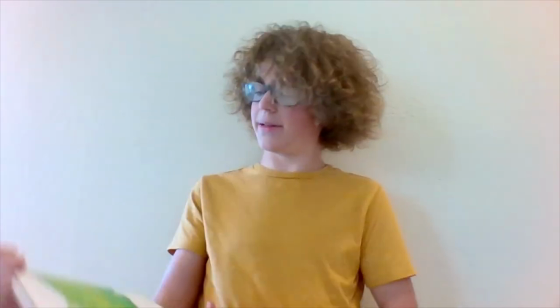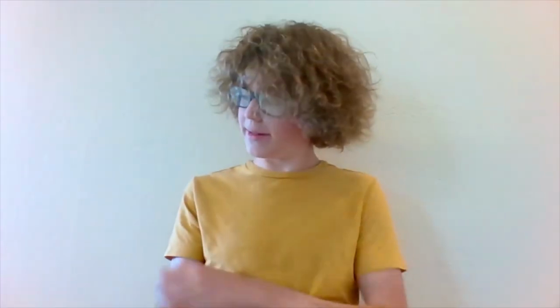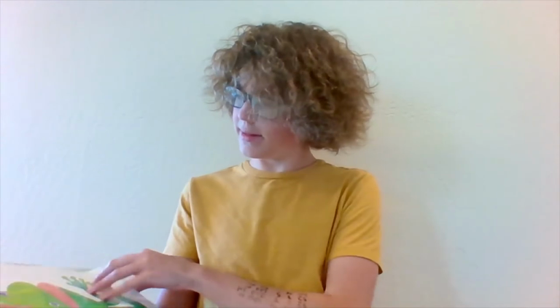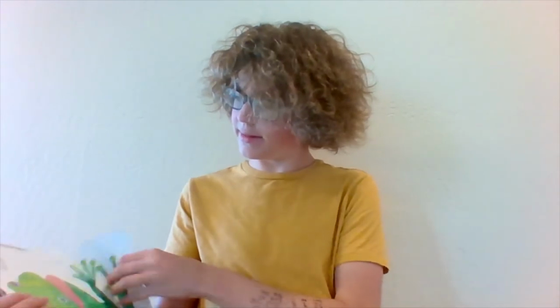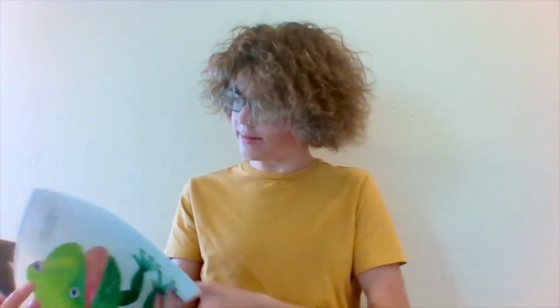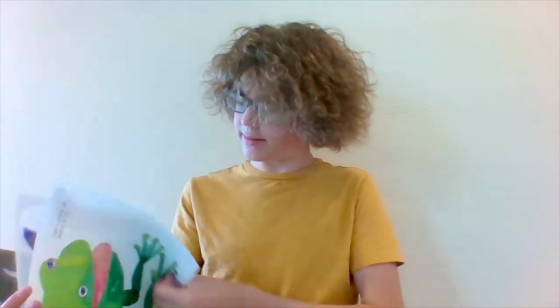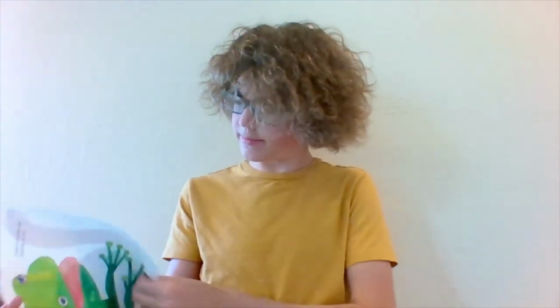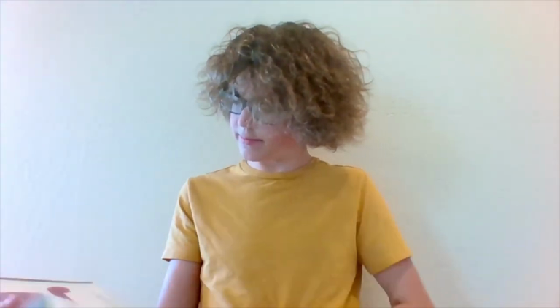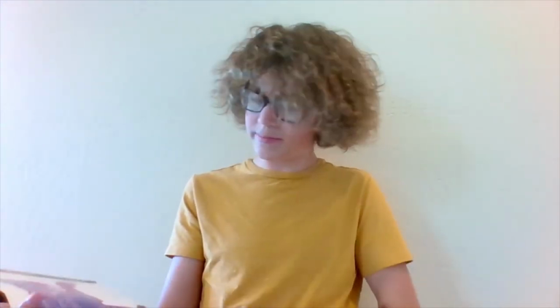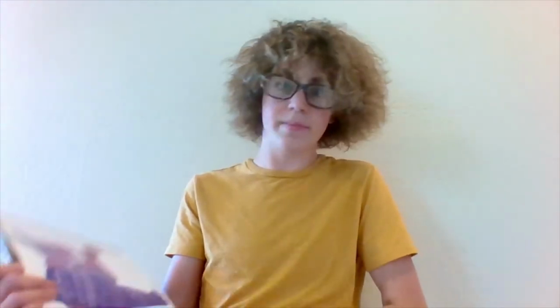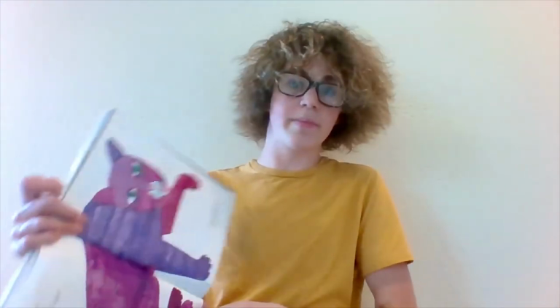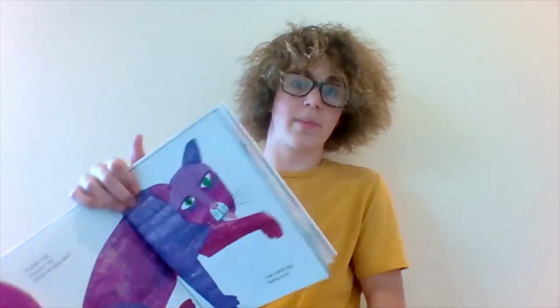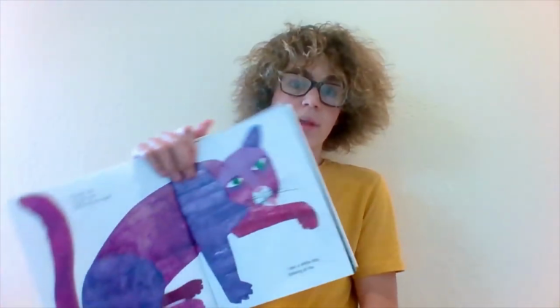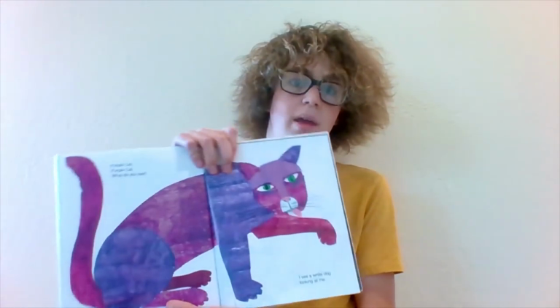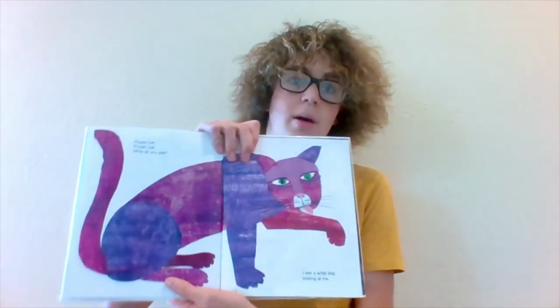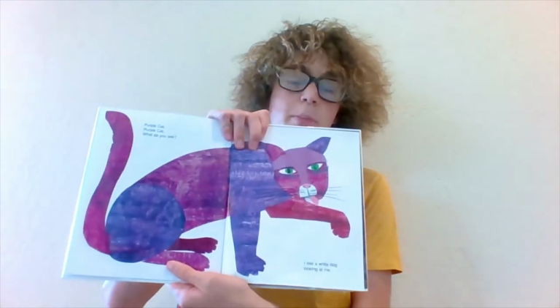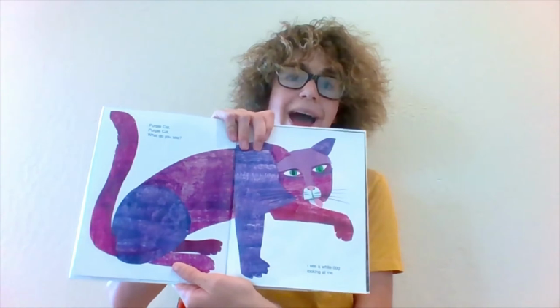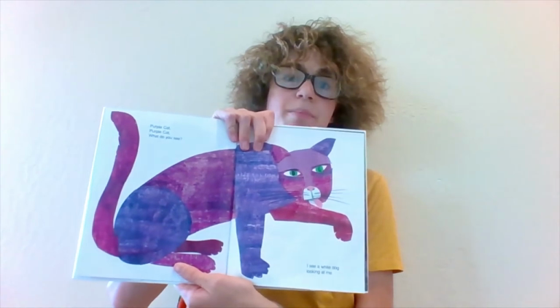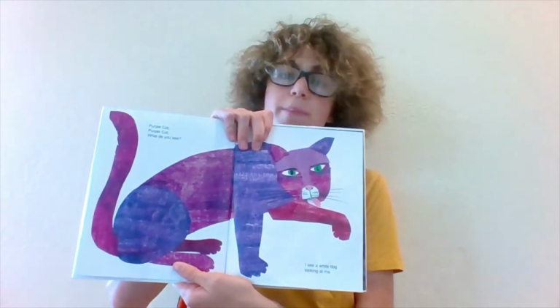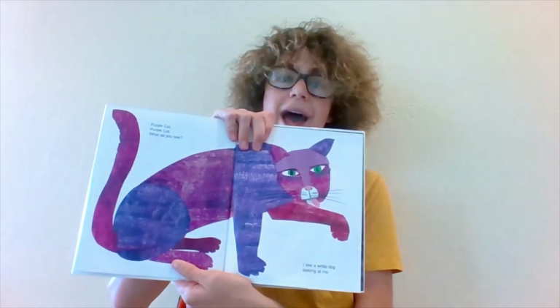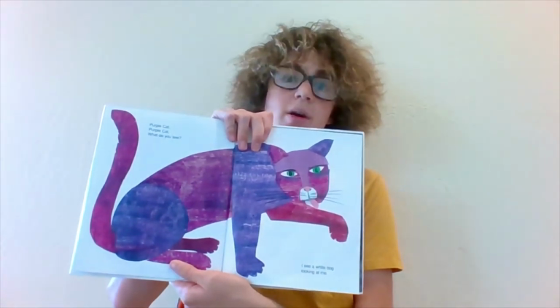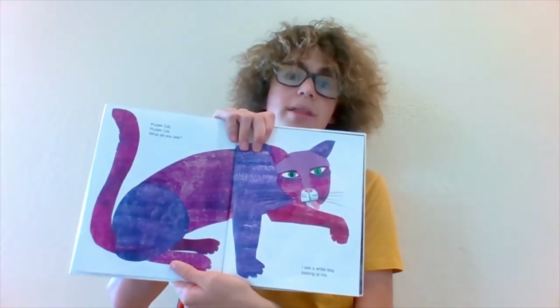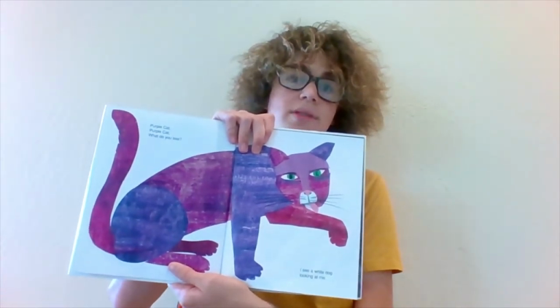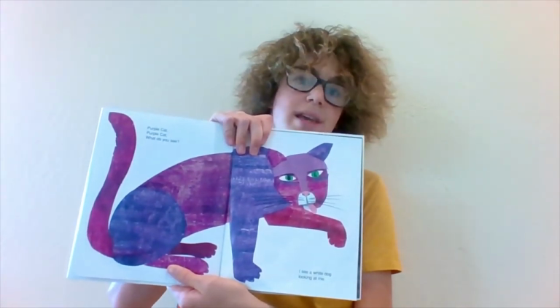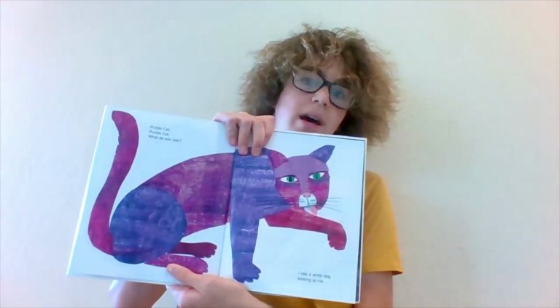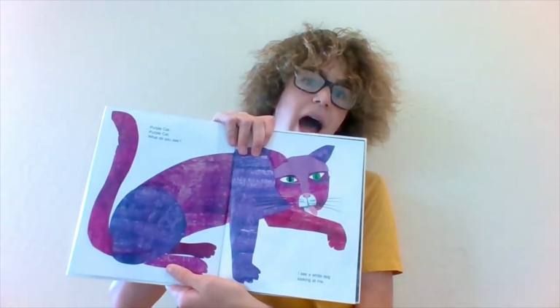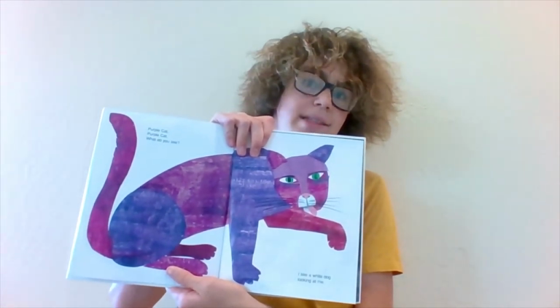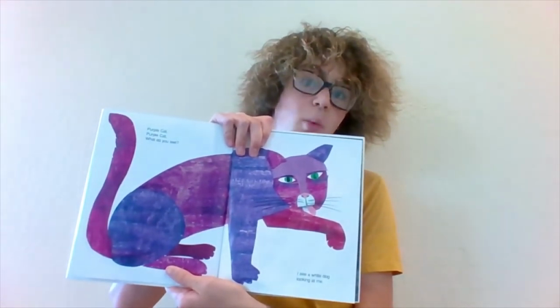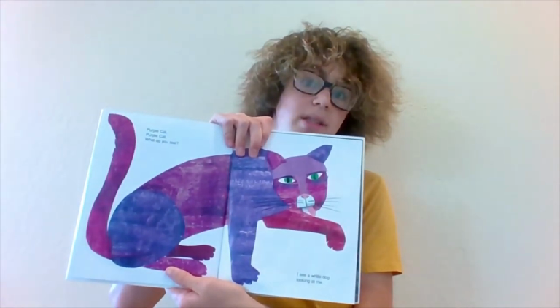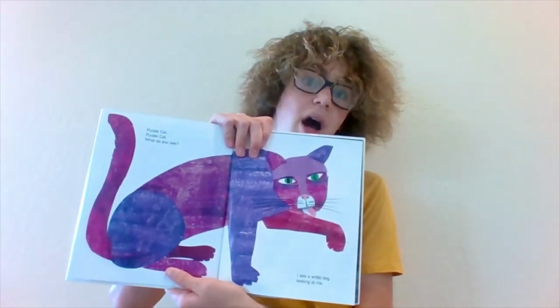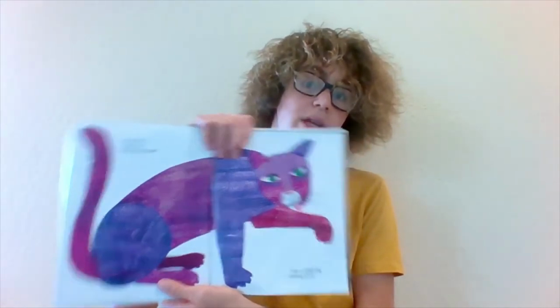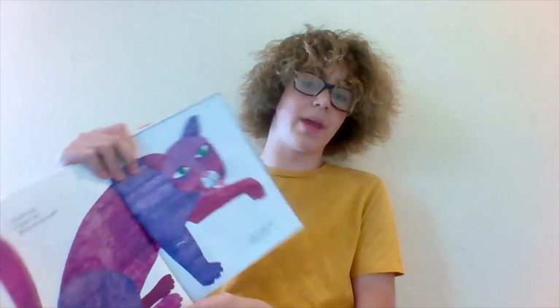Green Frog, Green Frog, what do you see? I see a white dog looking at me.